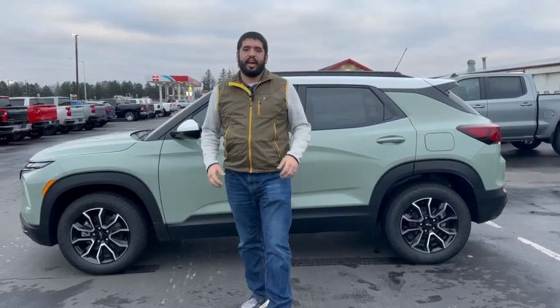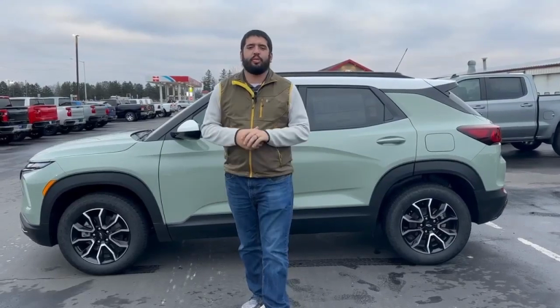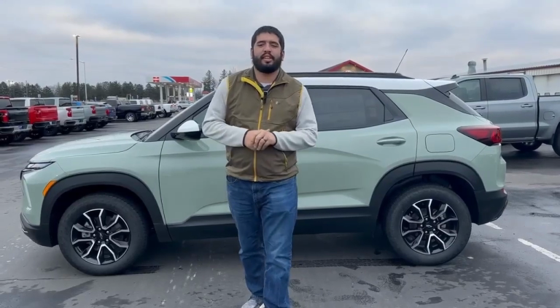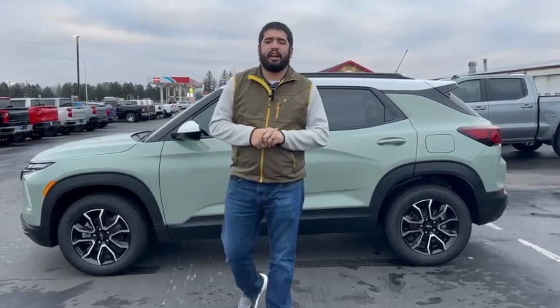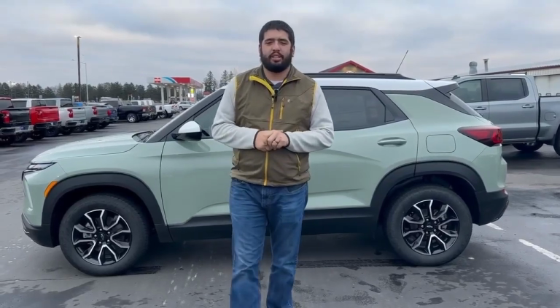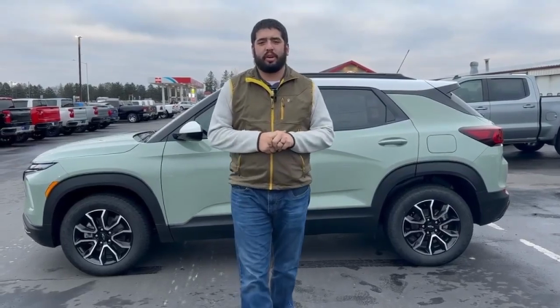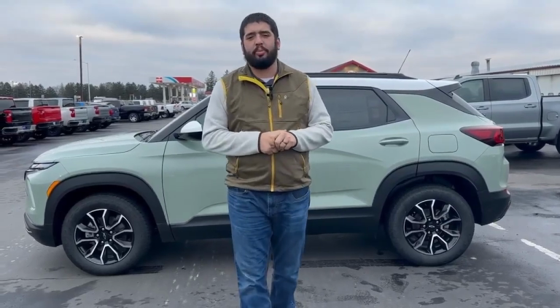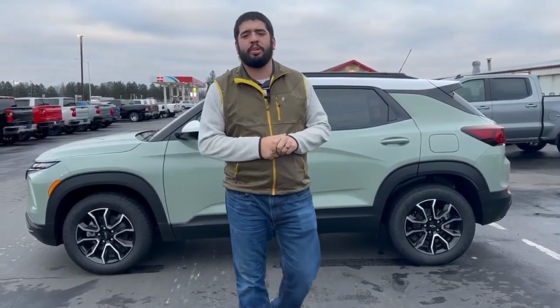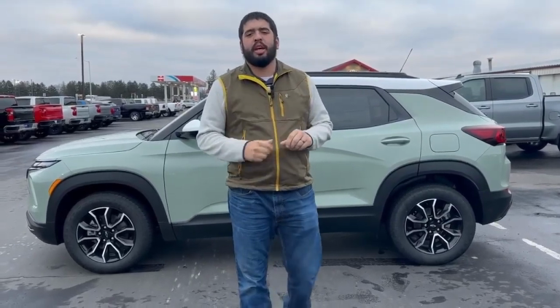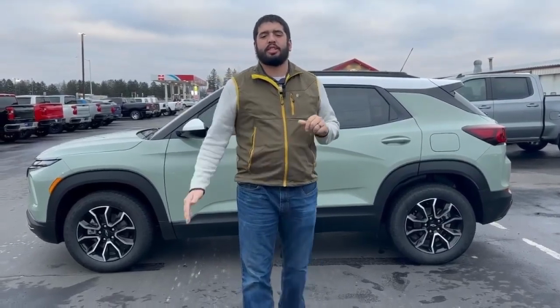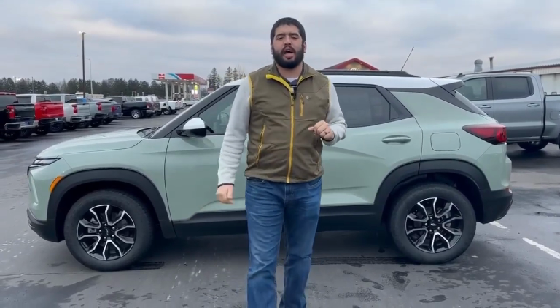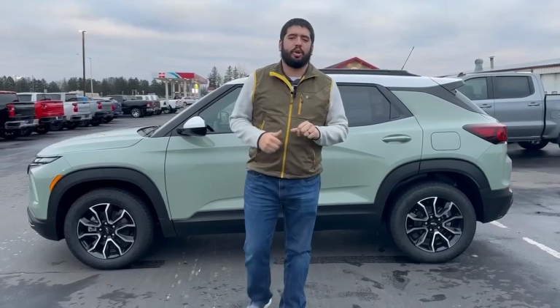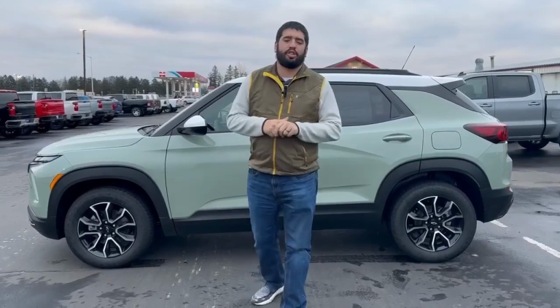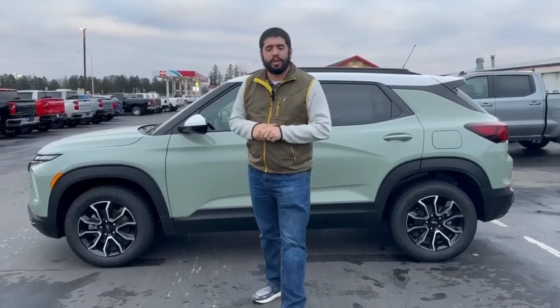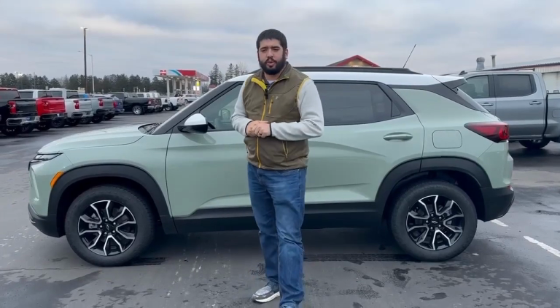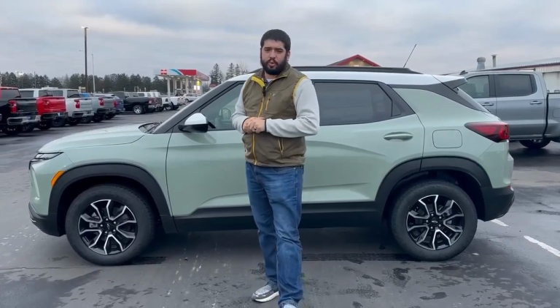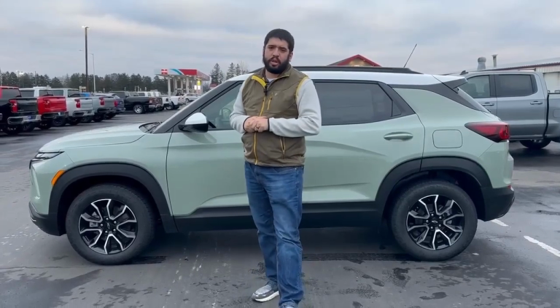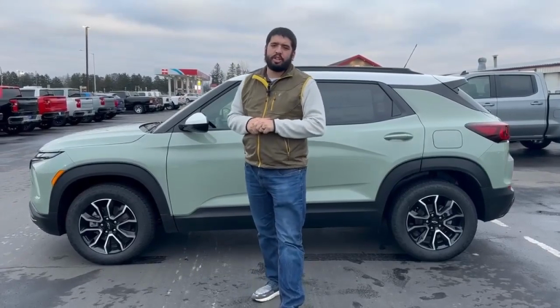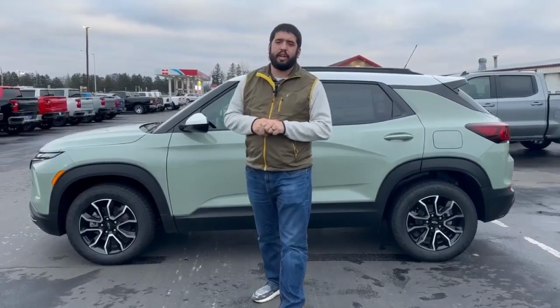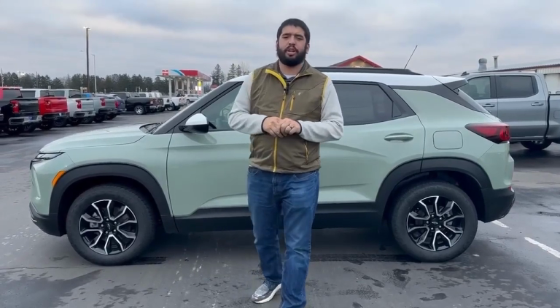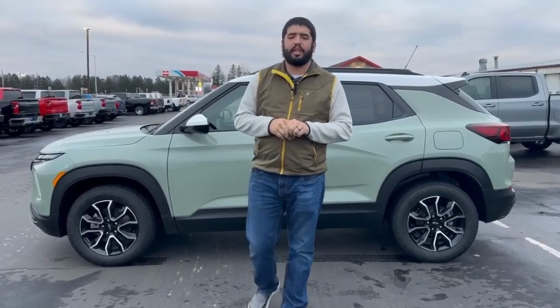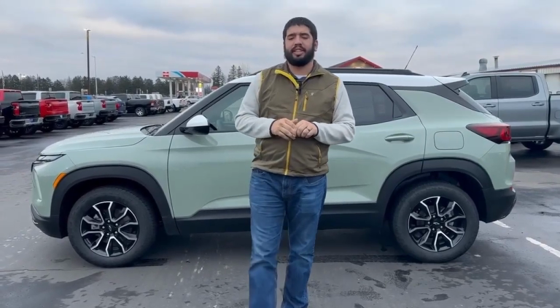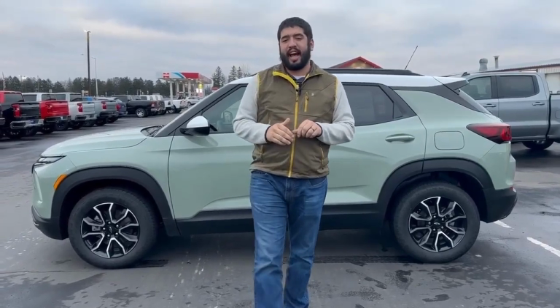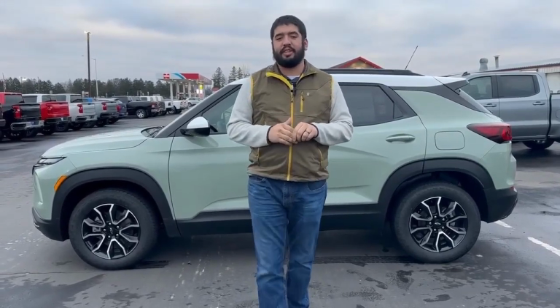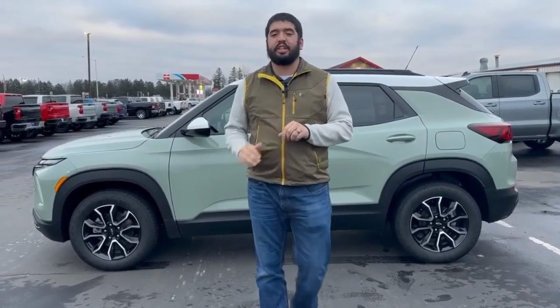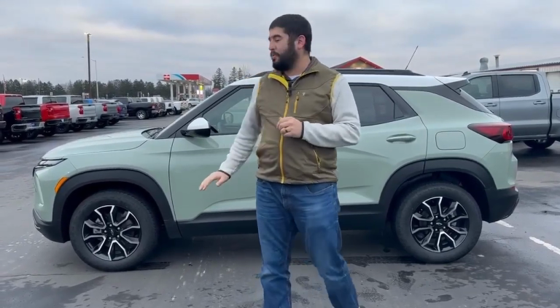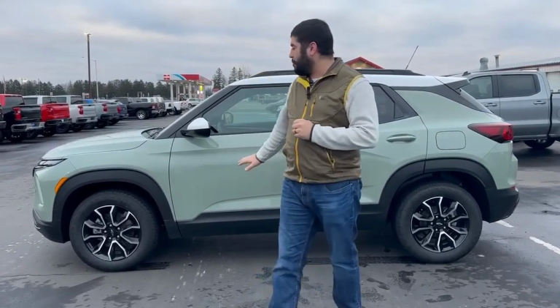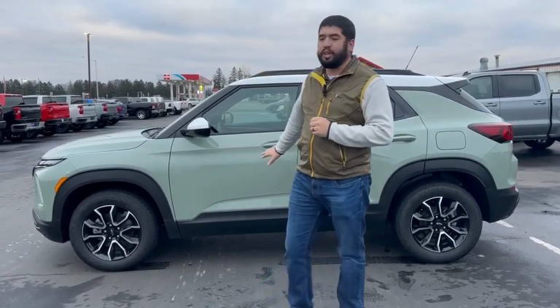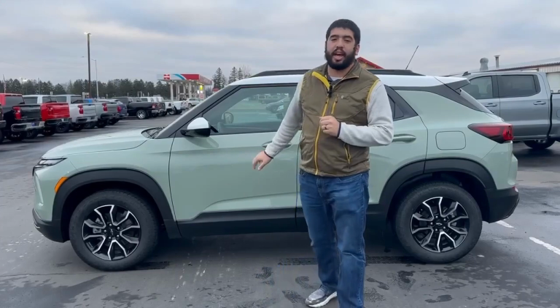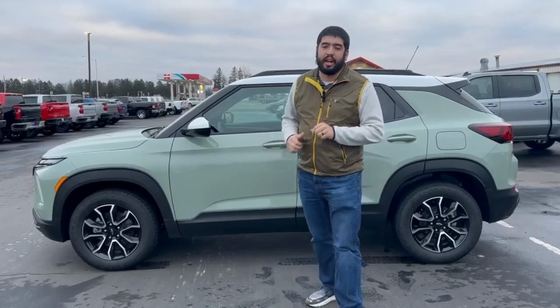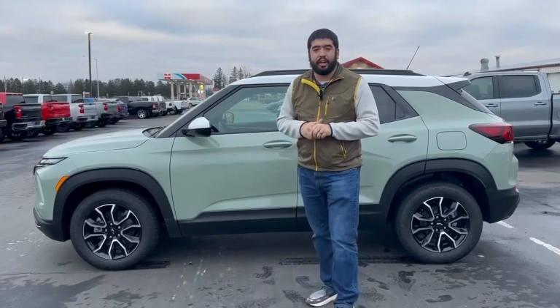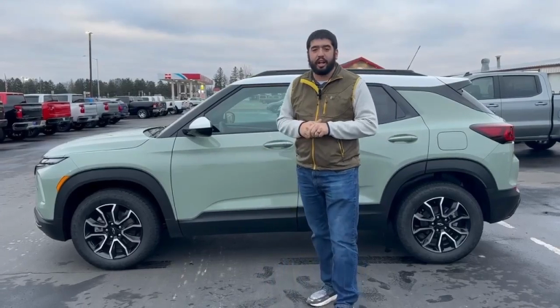Hi everyone, this is Talon down at Swankraver Motors. This week I'm showing you the 2024 Chevrolet Trailblazer. This is the Active trim, and it does come in a brand new cacti green color.